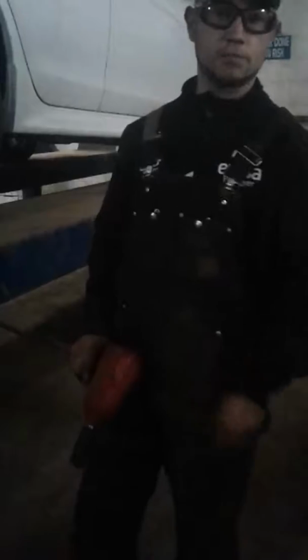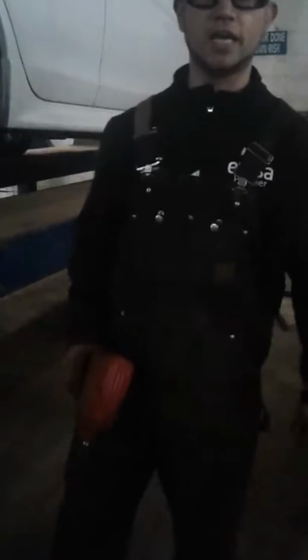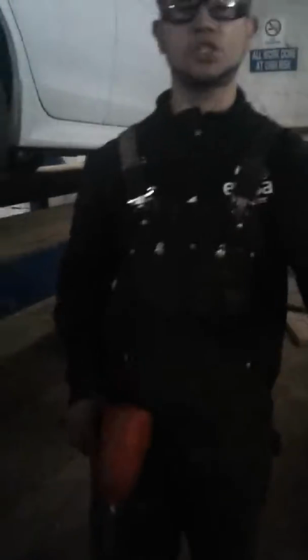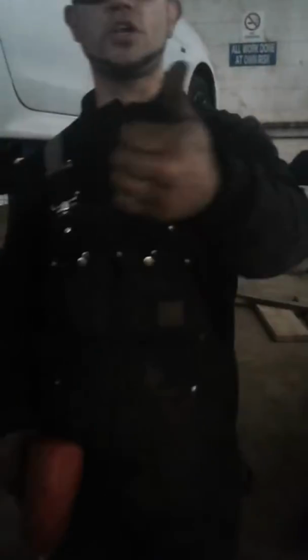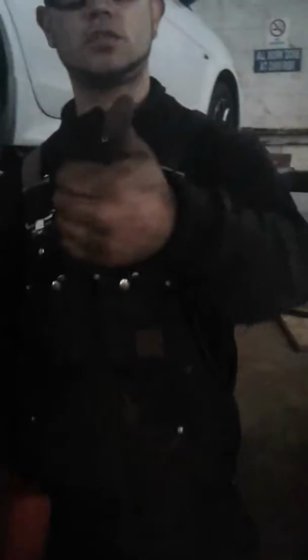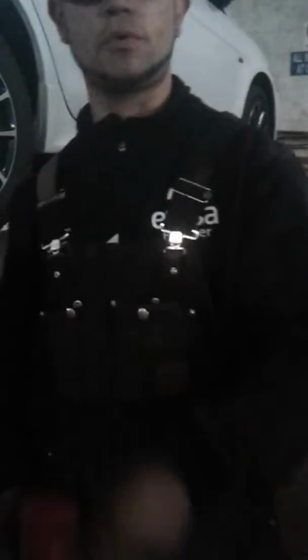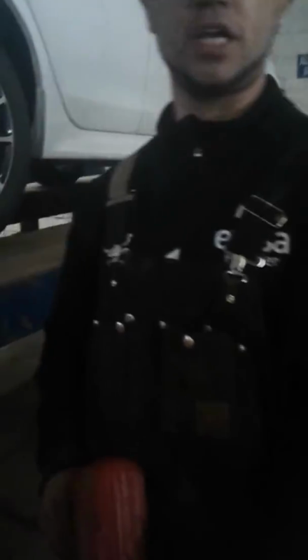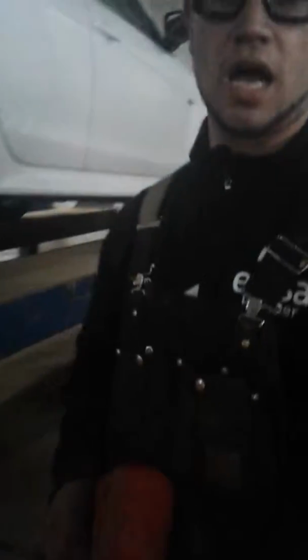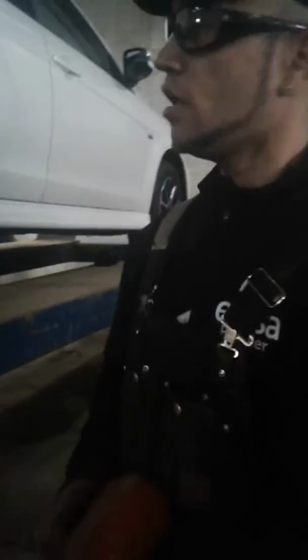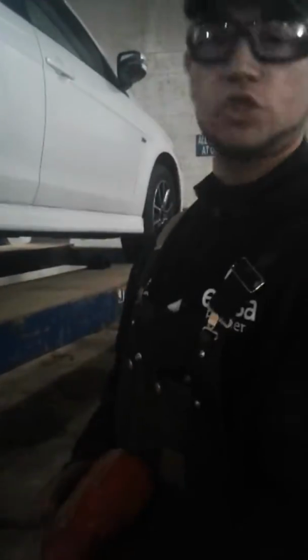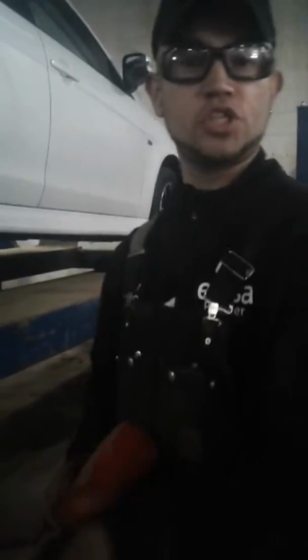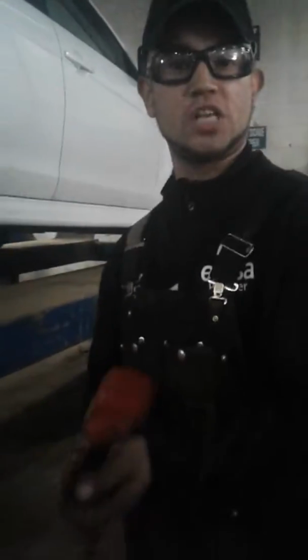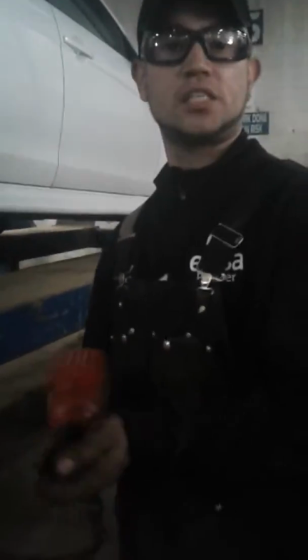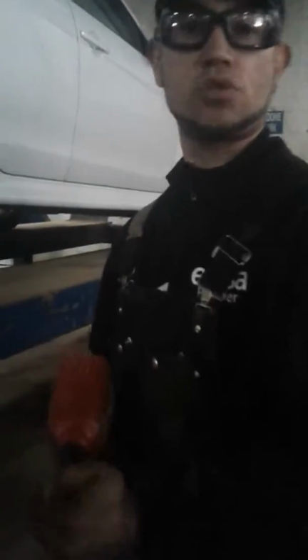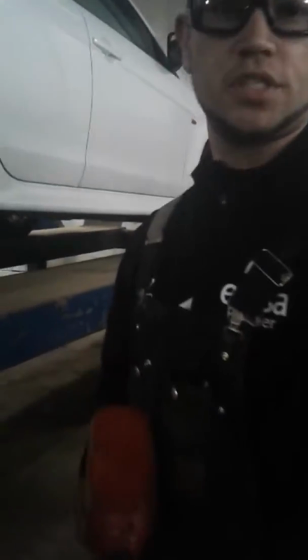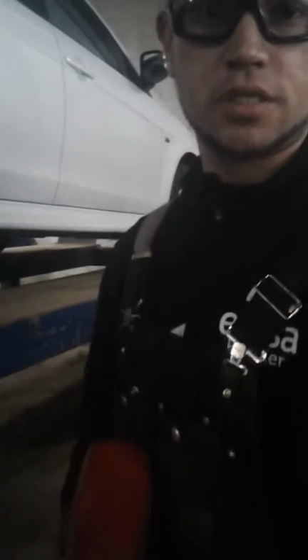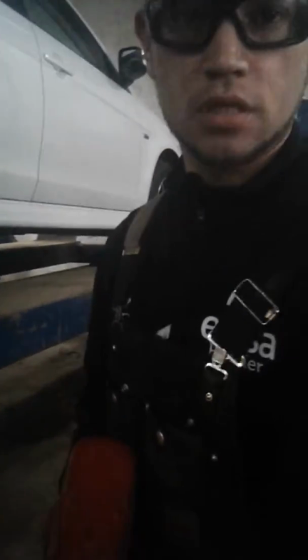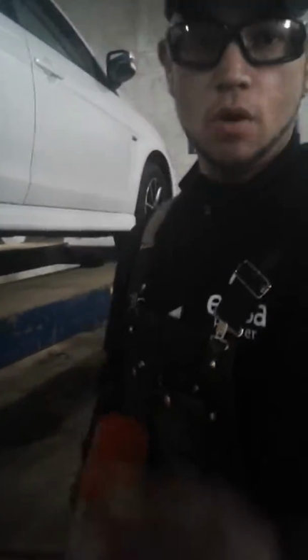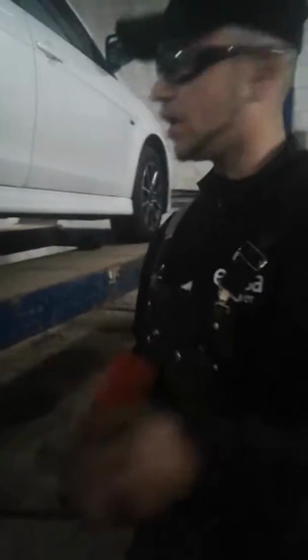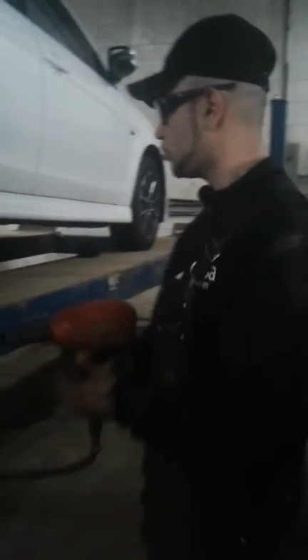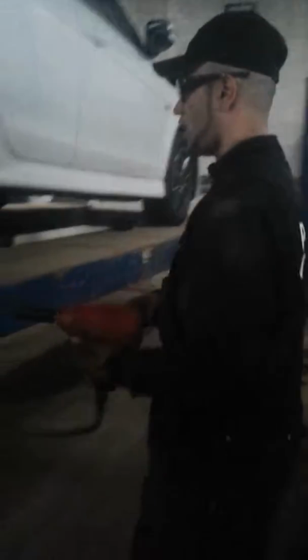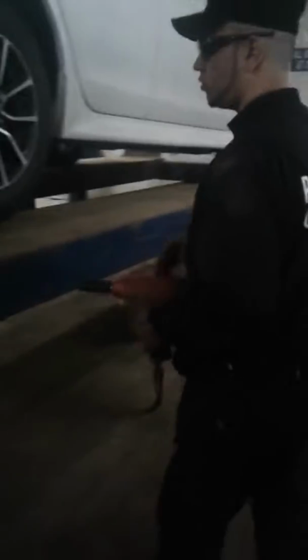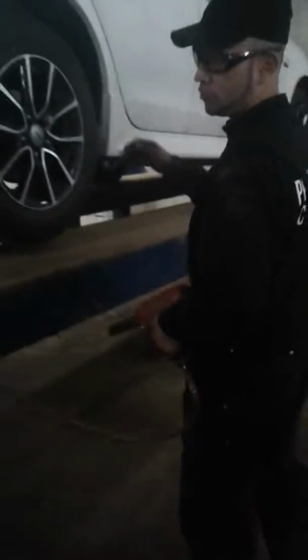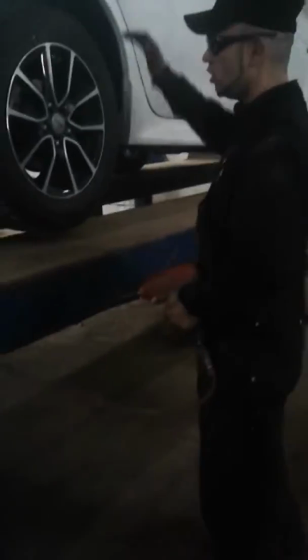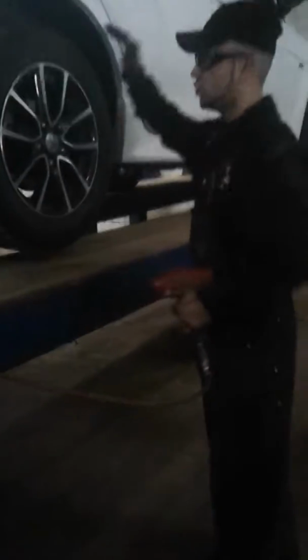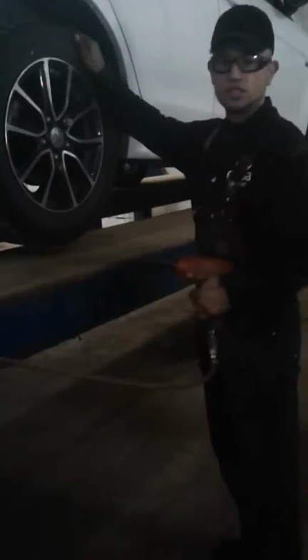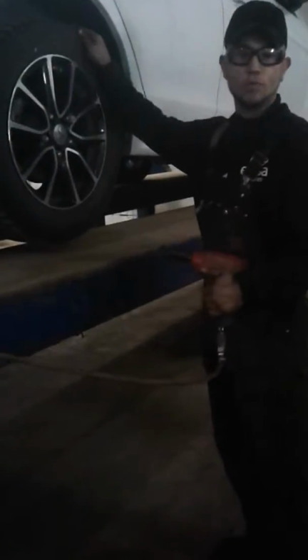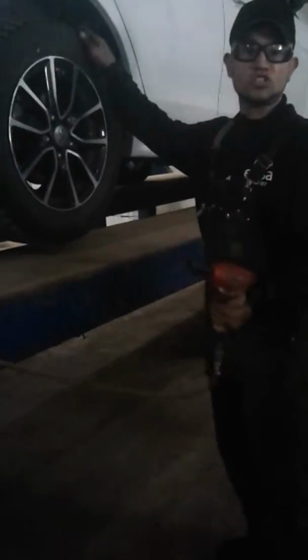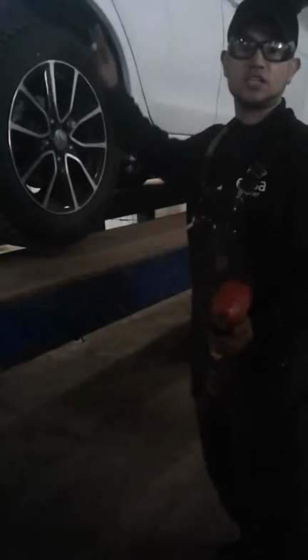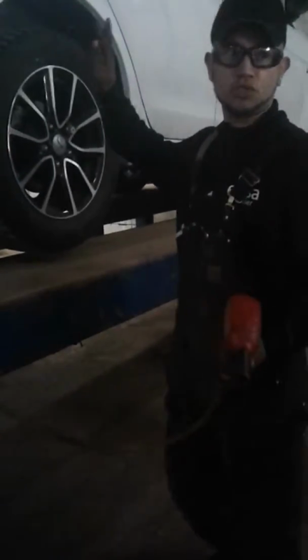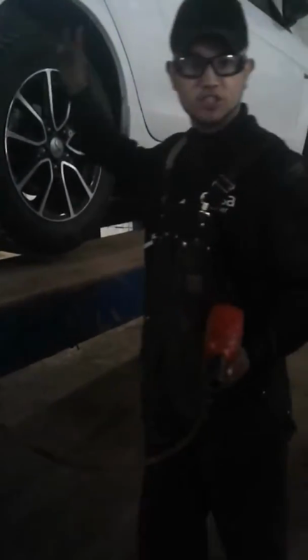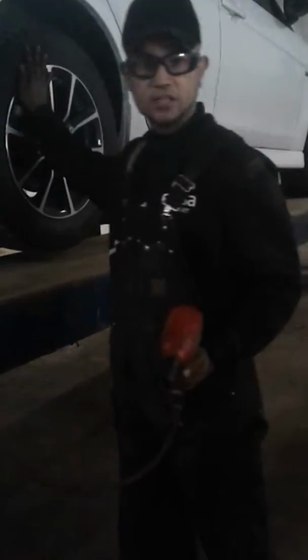Hi again, Chikon here. Today I'm working on a Mitsubishi Lancer 2016. What I'm going to do today, I'm going to change winter tires to summer tires.